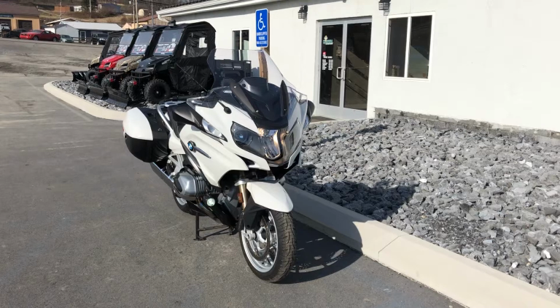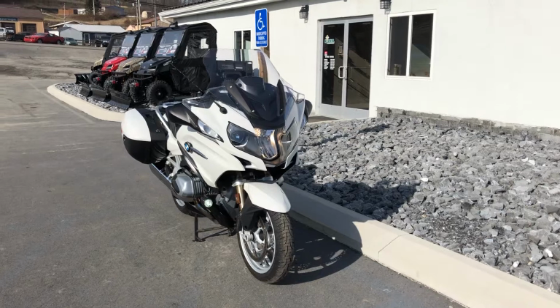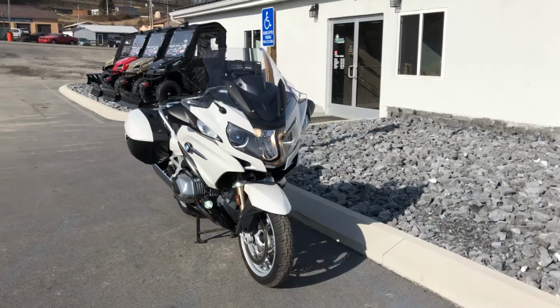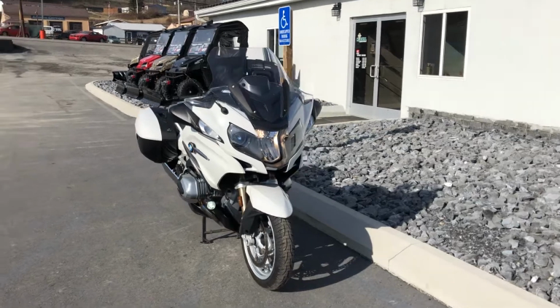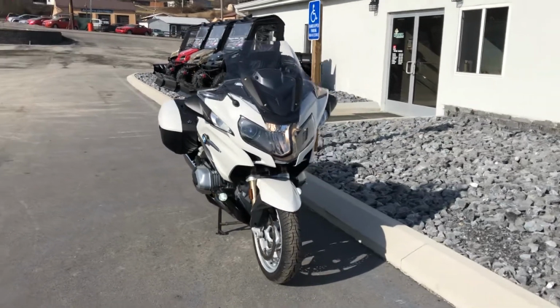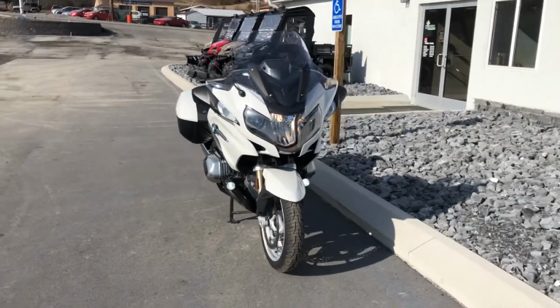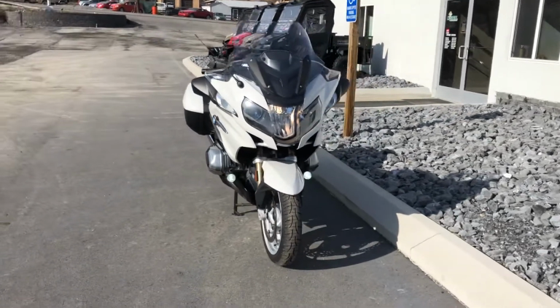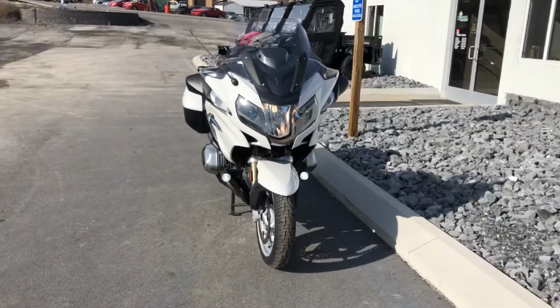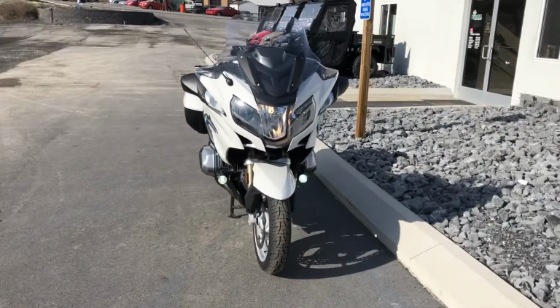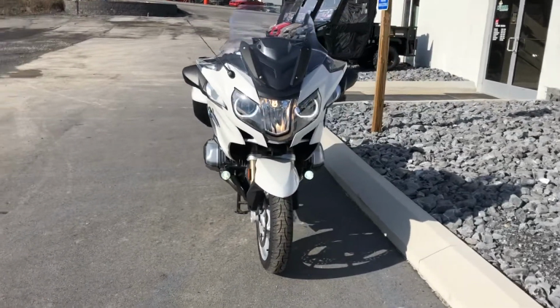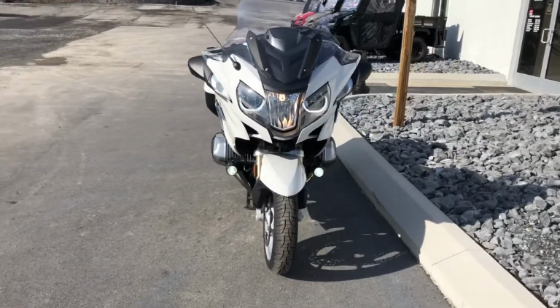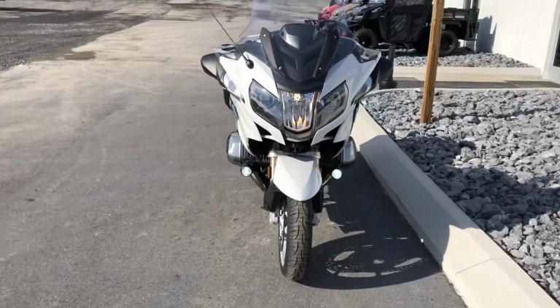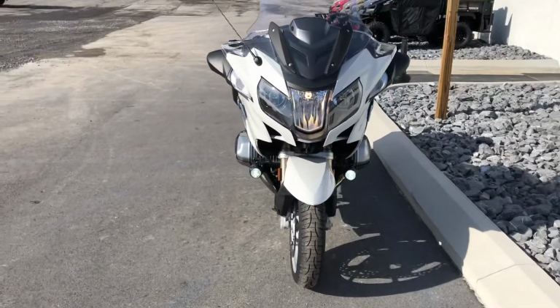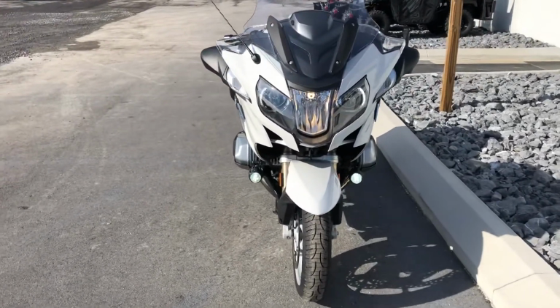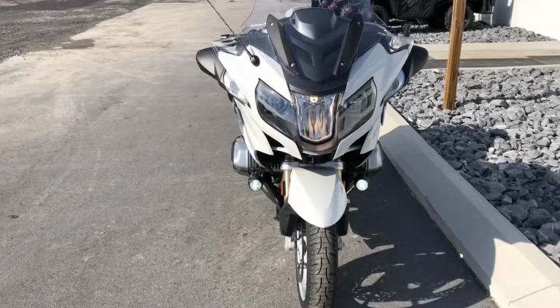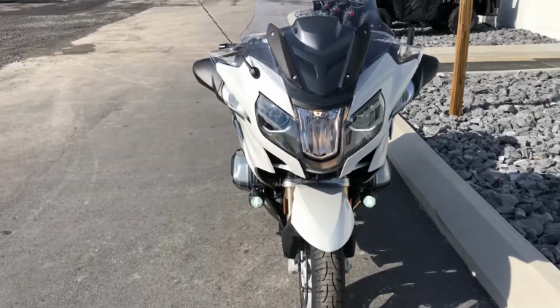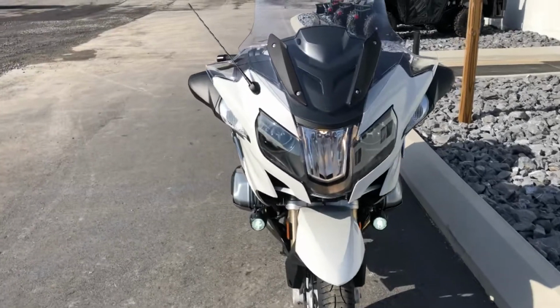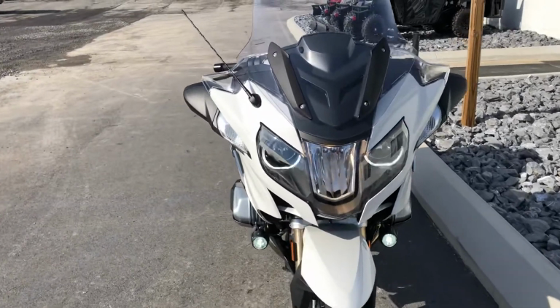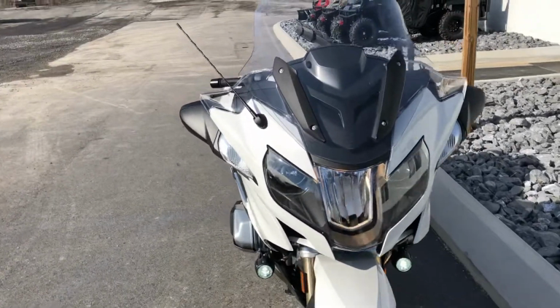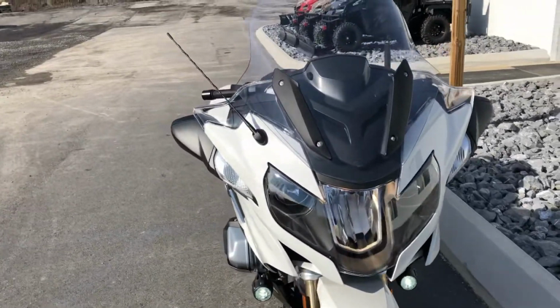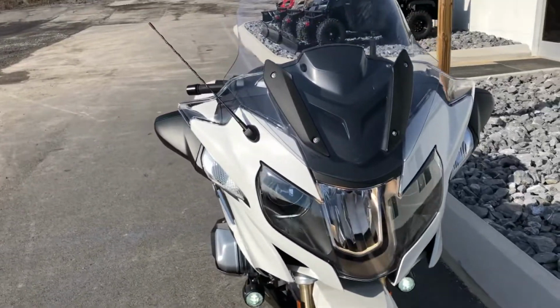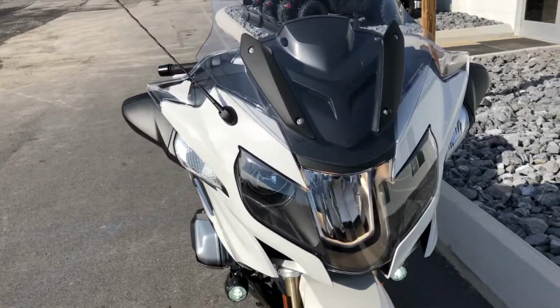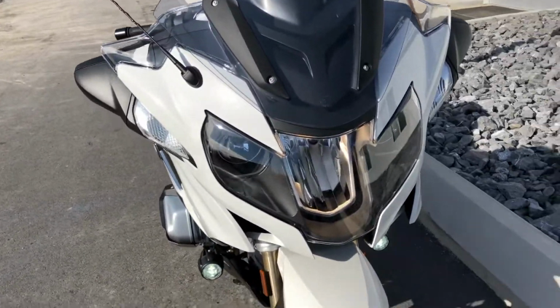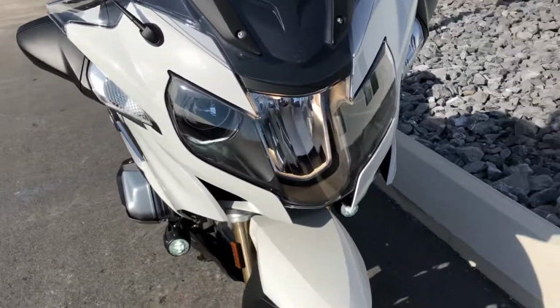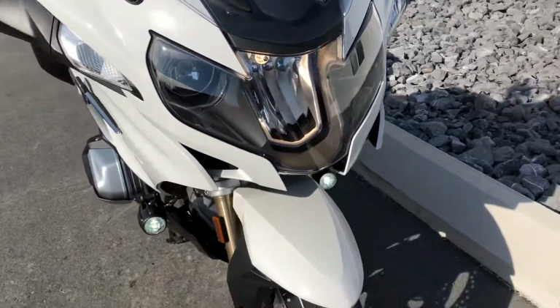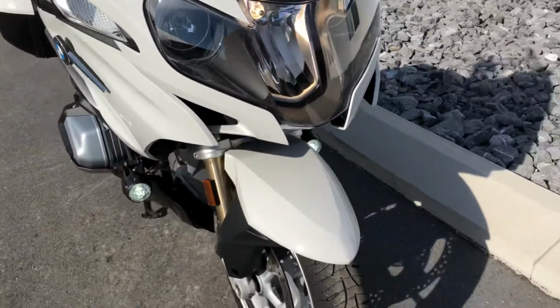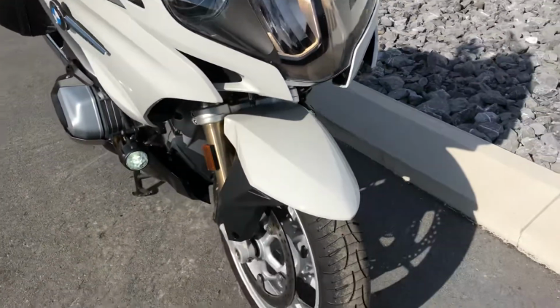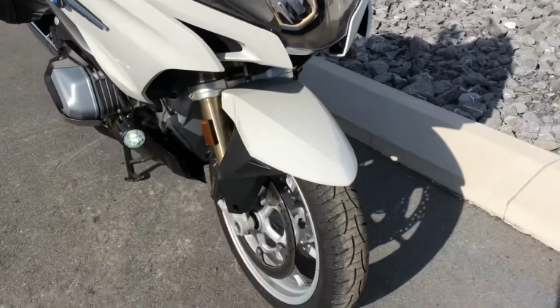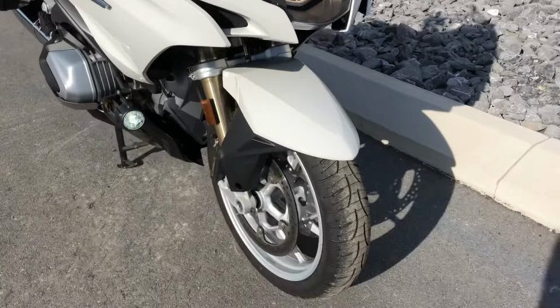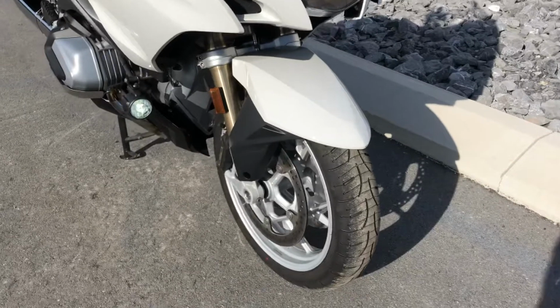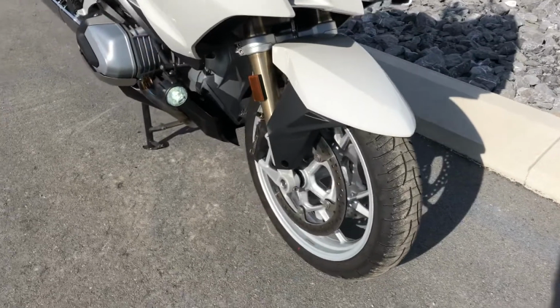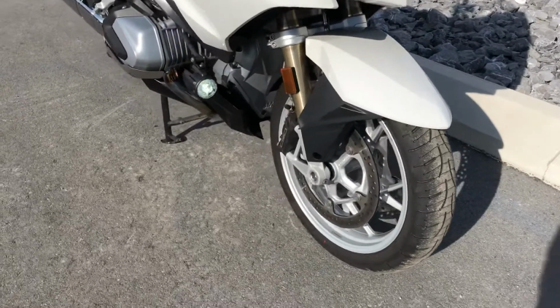Hello, Josh here at BMW Motorcycles of Tyrone, and thank you for the interest in this 2019 BMW R1250RT. This bike has a select package, so it's fully loaded.